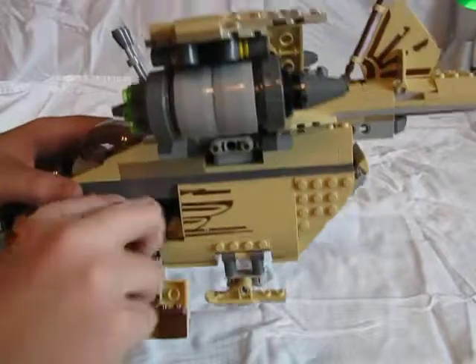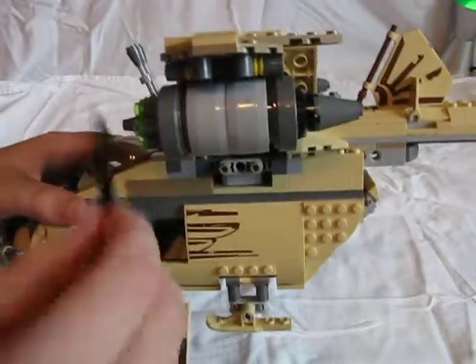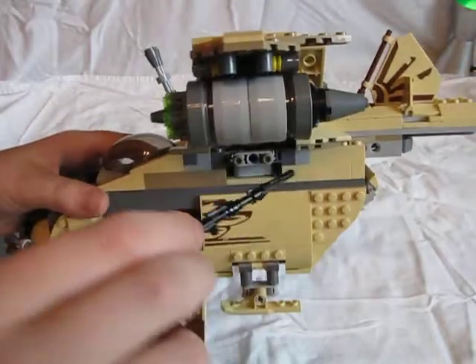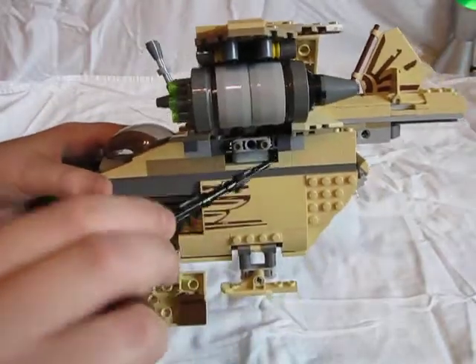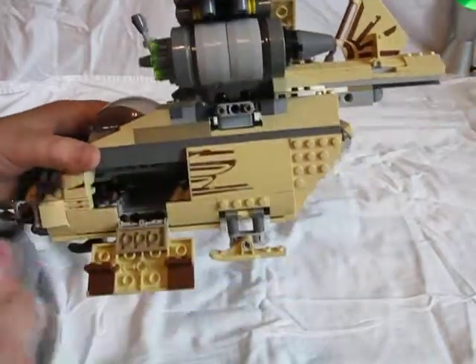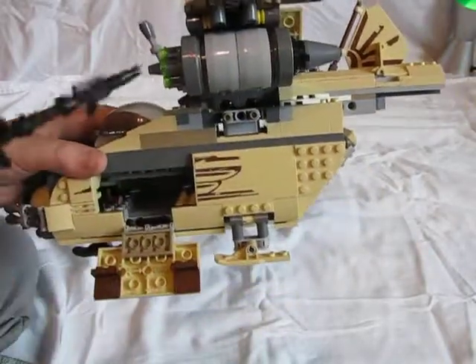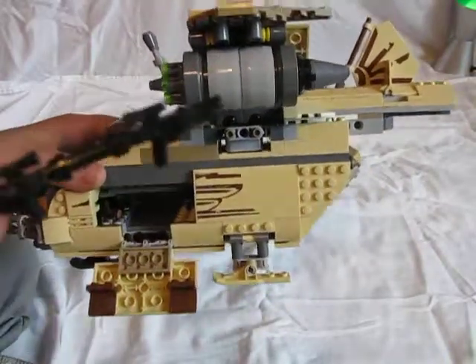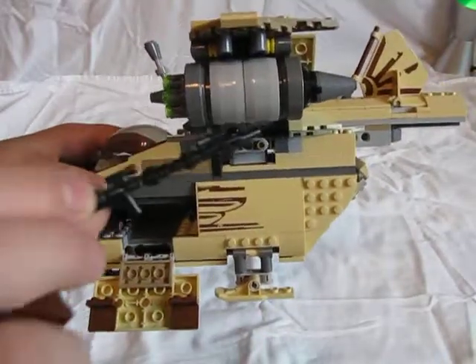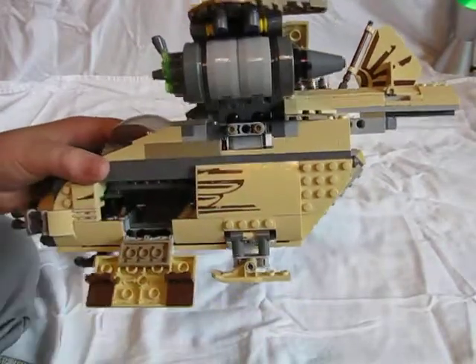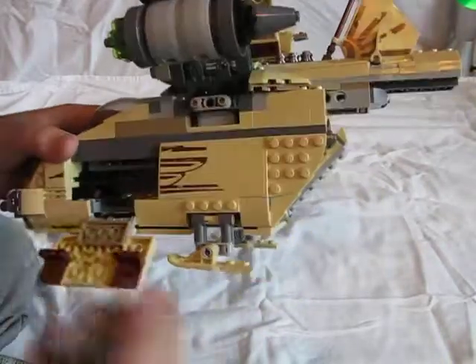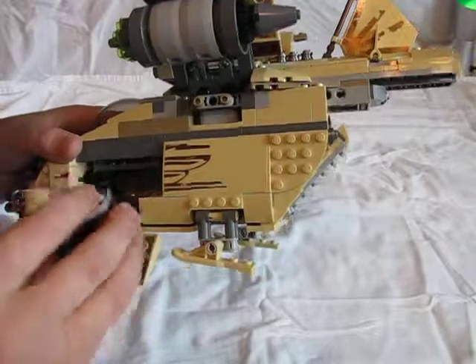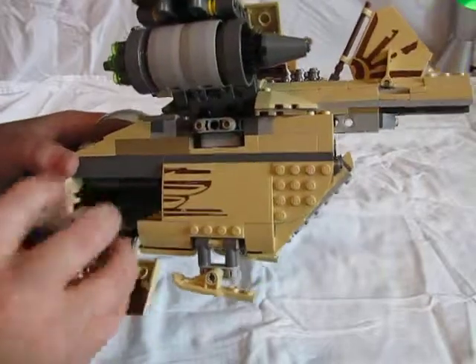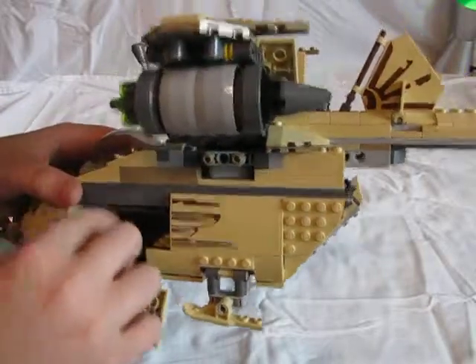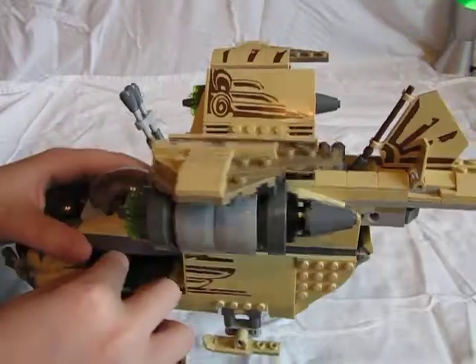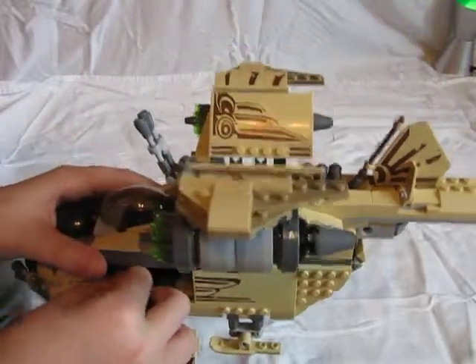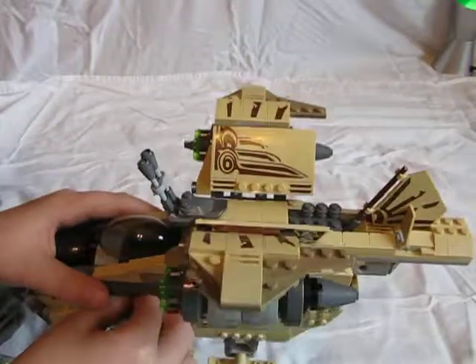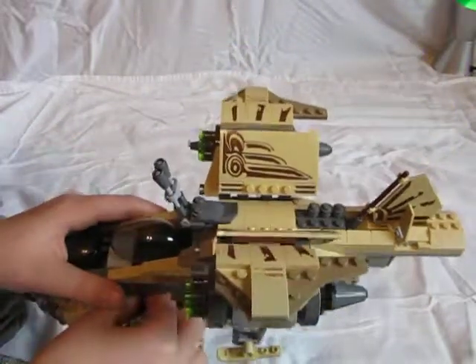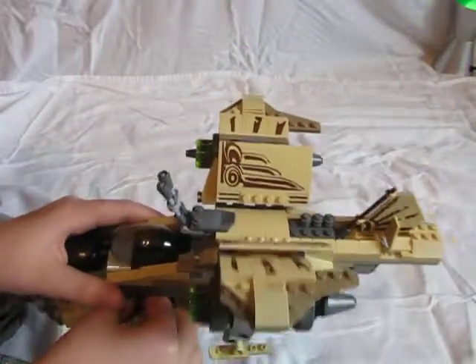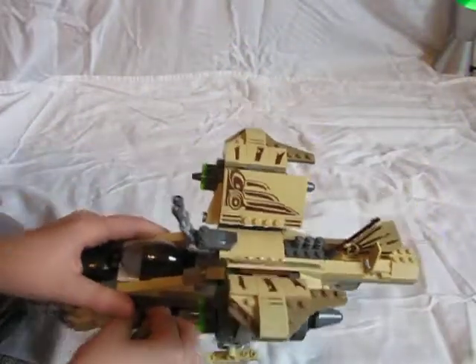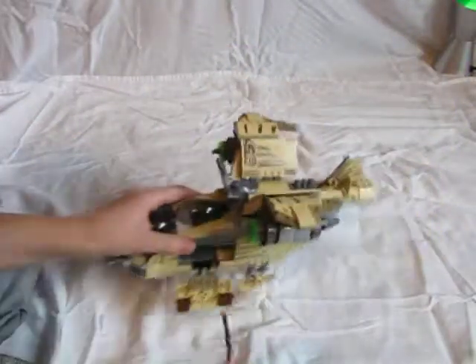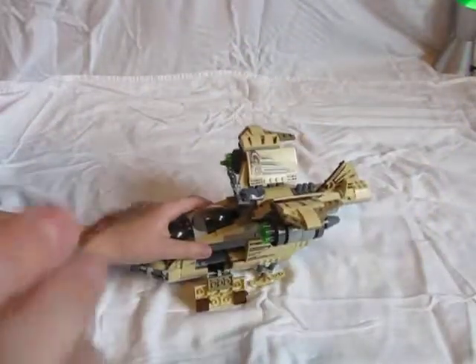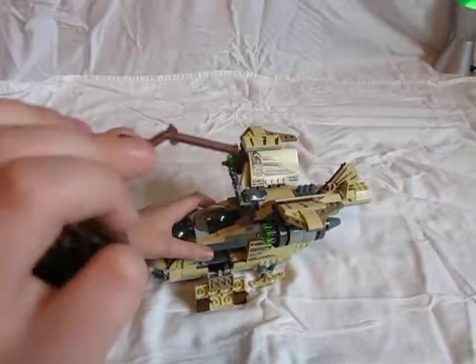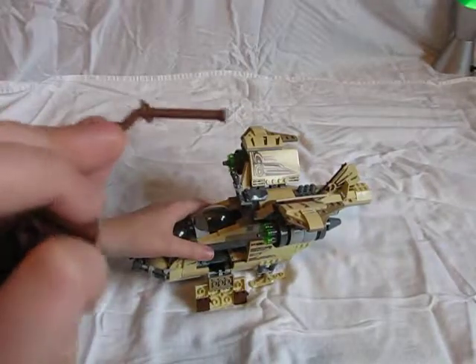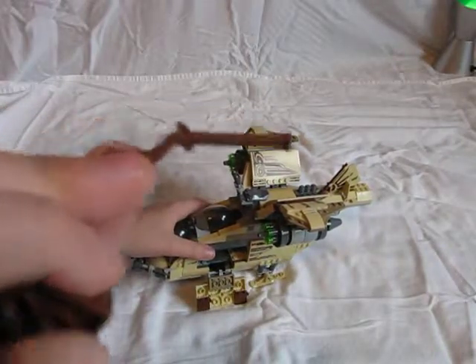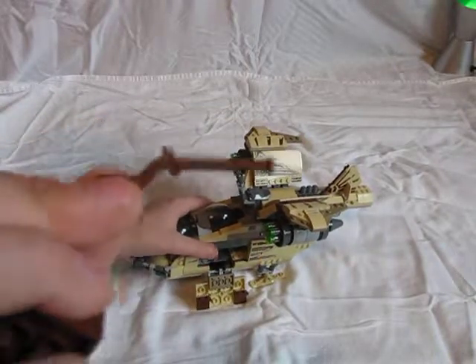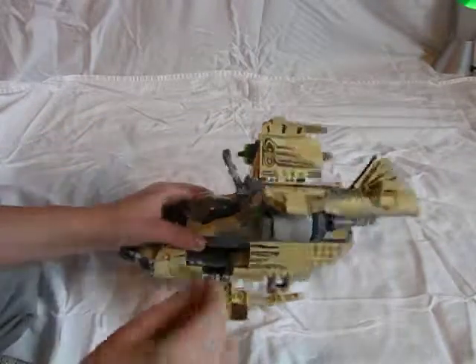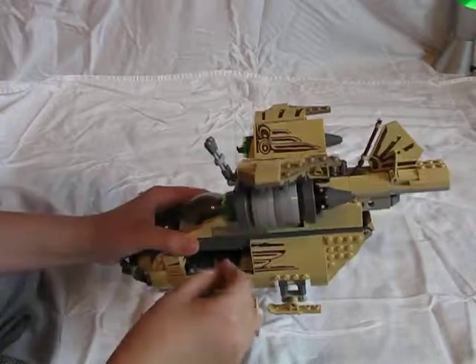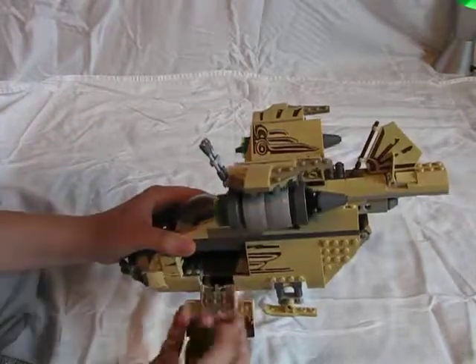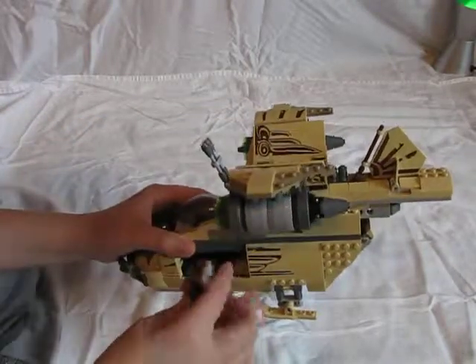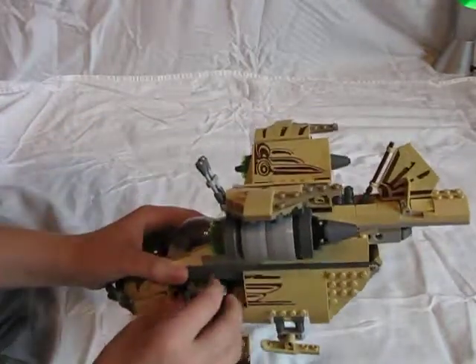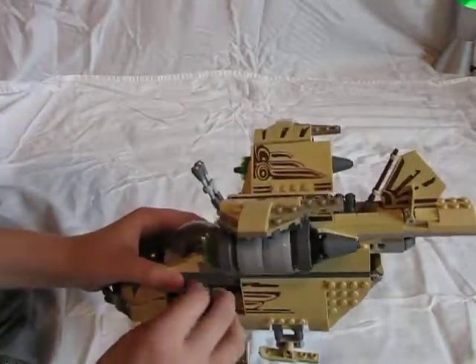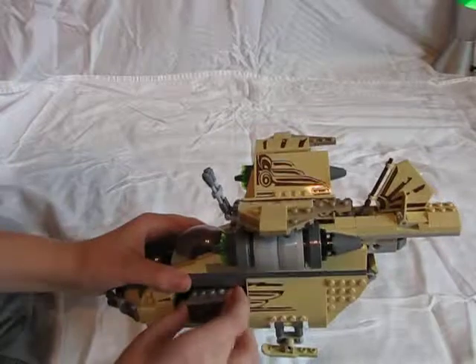There's also a gun in here — this is actually Zeb's, but I don't know why that's in there. There's also a Wookiee gun that came with the Wookiees — kind of like a bazooka or something — that sticks in here.